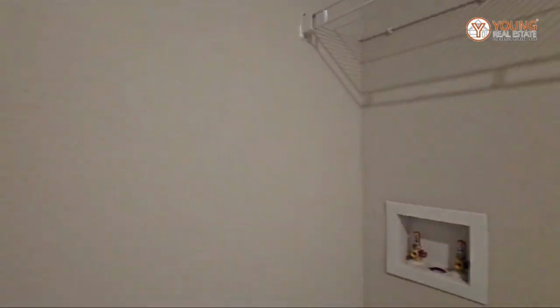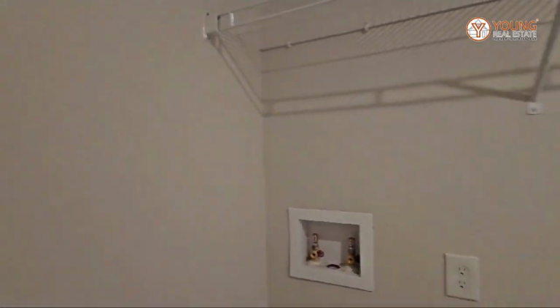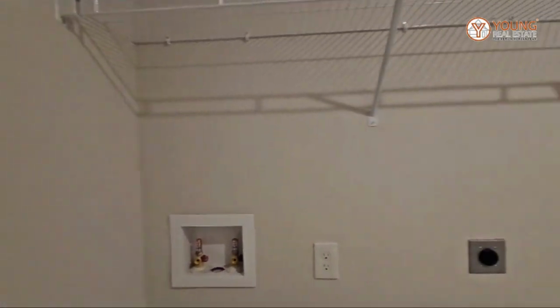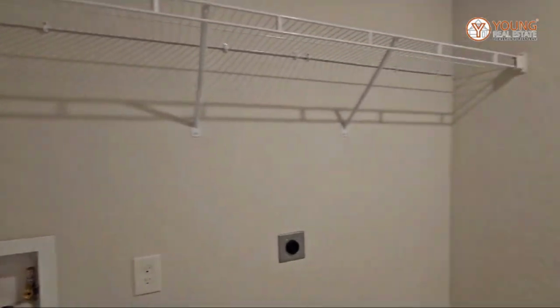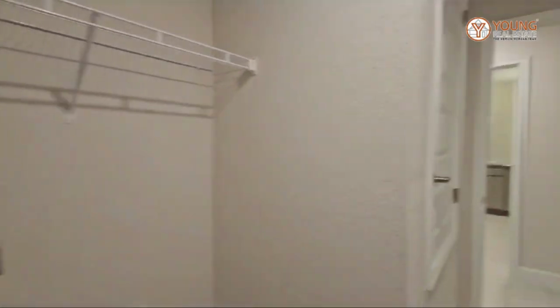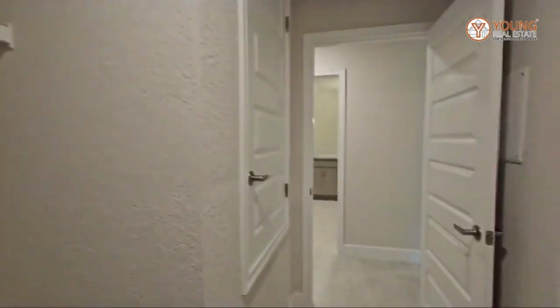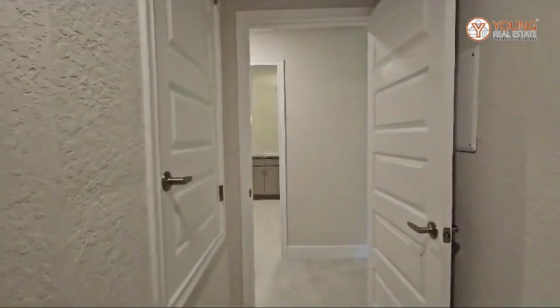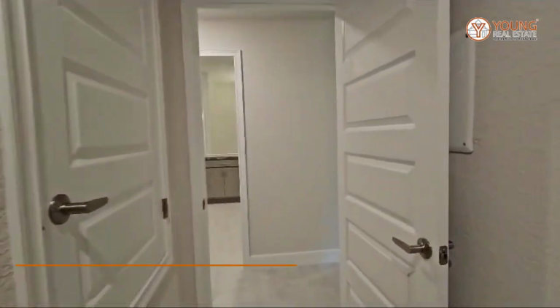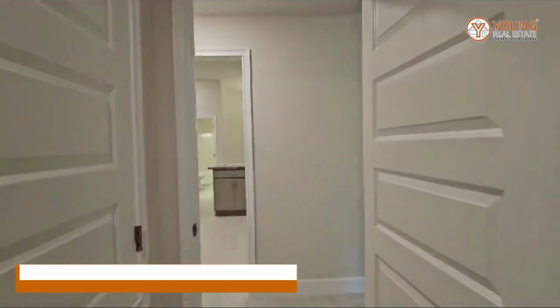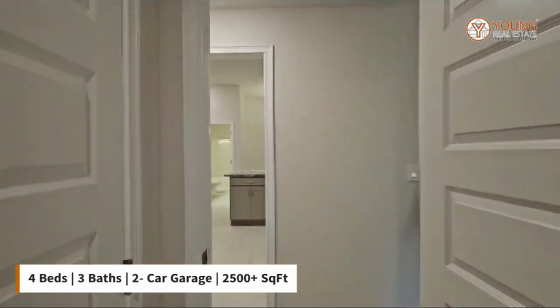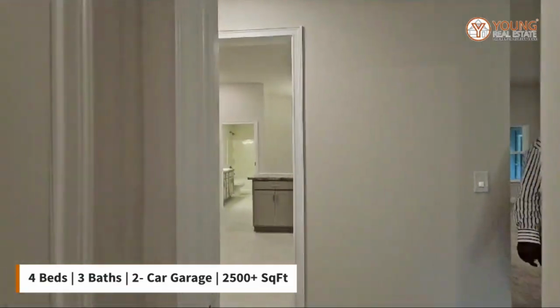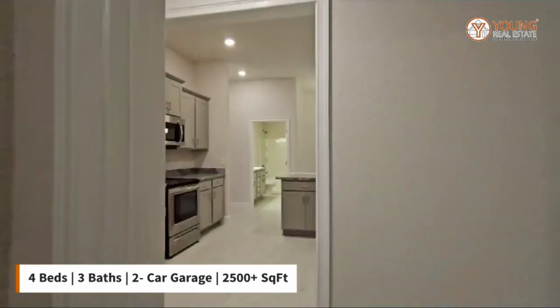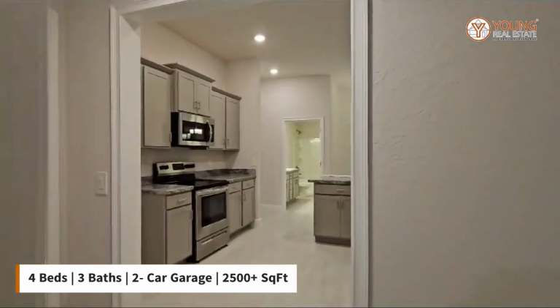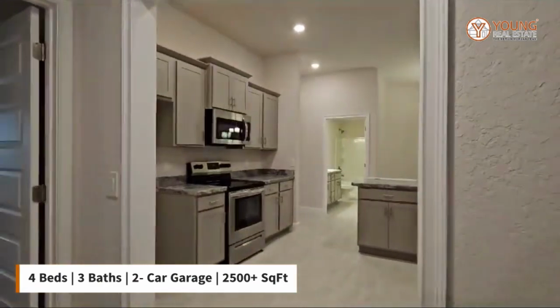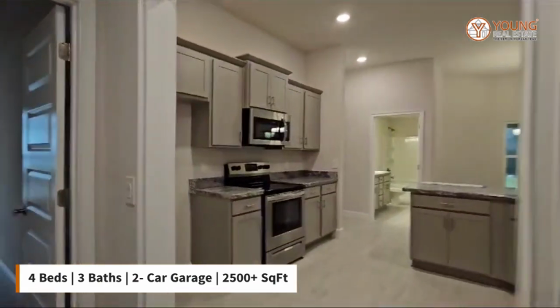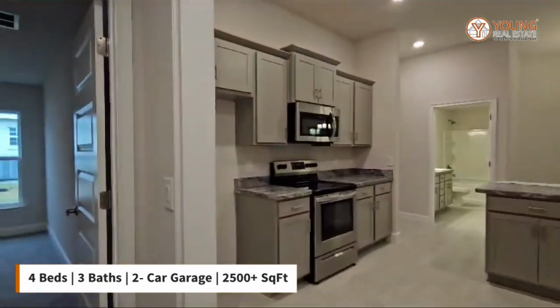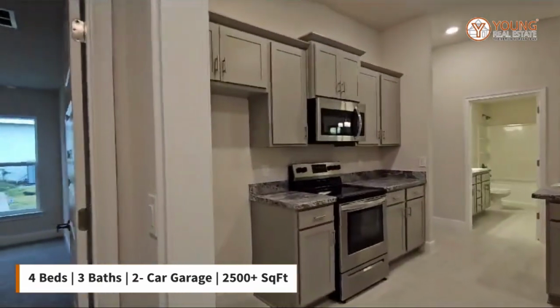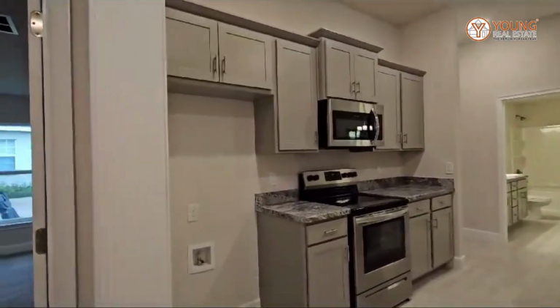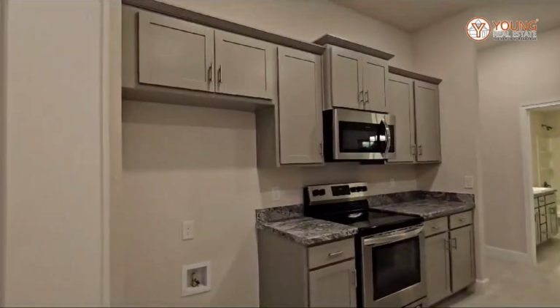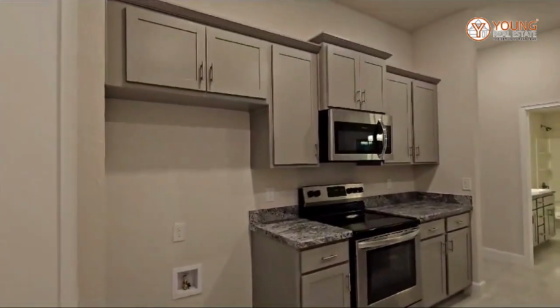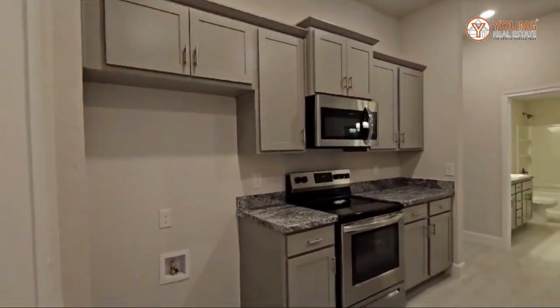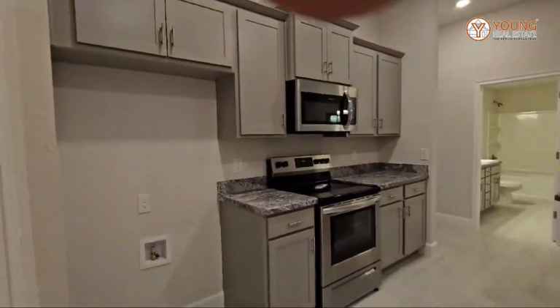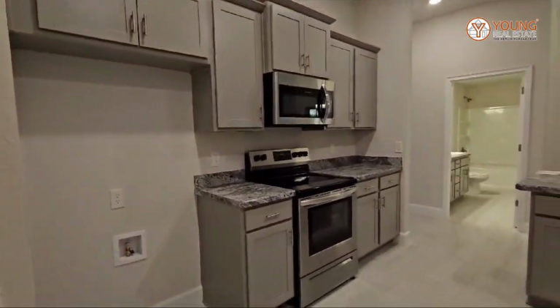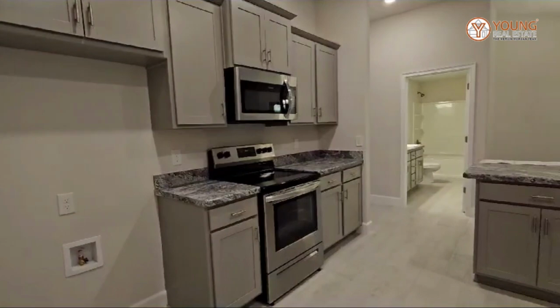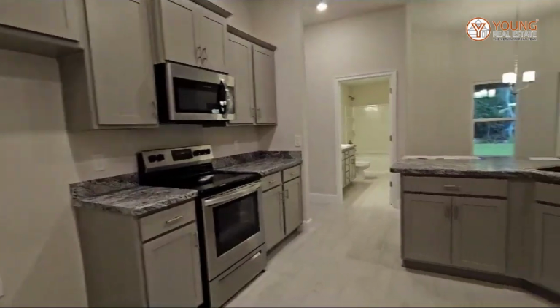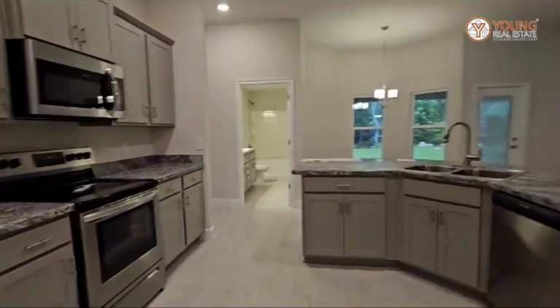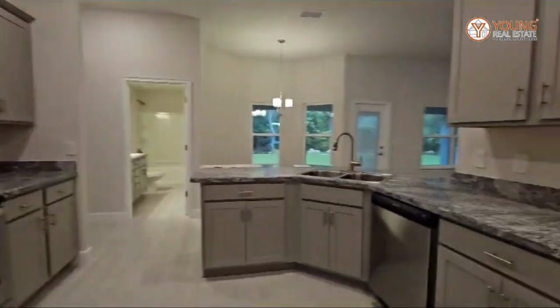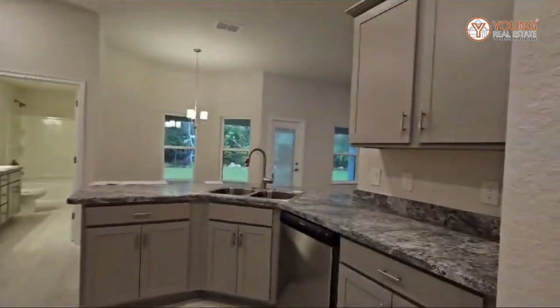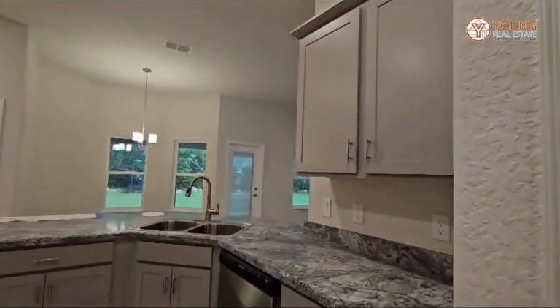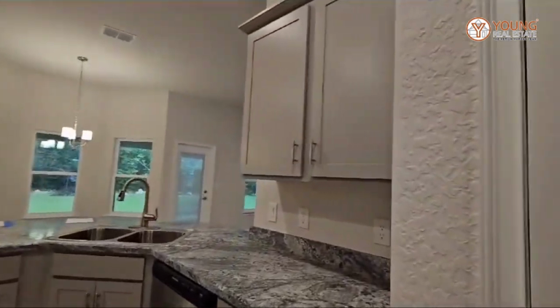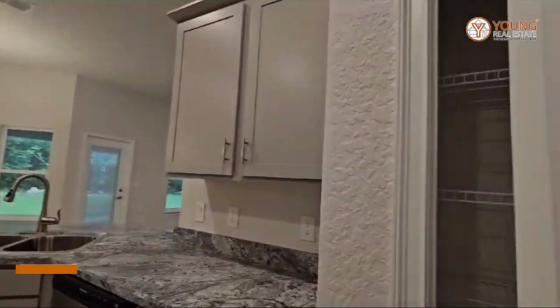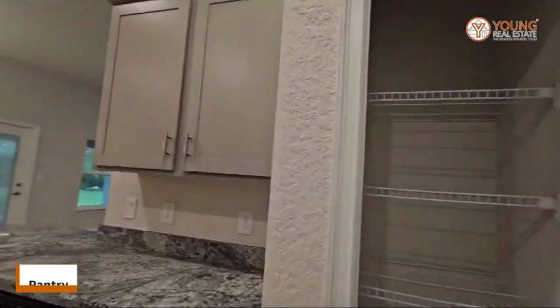There you have it — this is a four-bedroom, three-bathroom home. Here again is your kitchen, and your pantry. Thanks for watching.